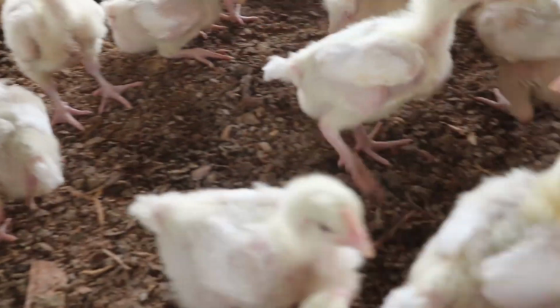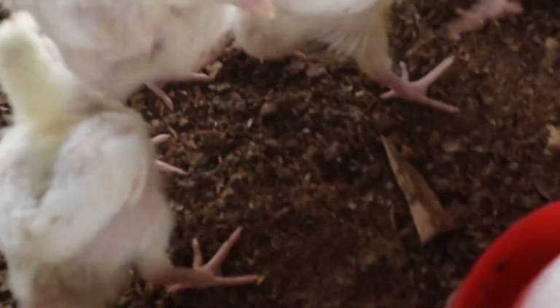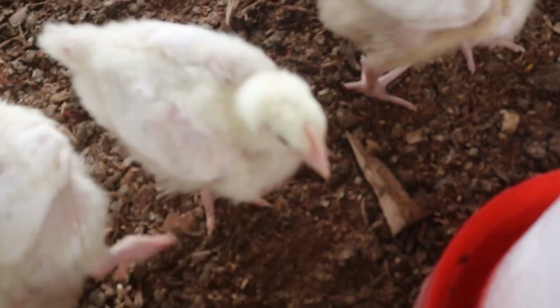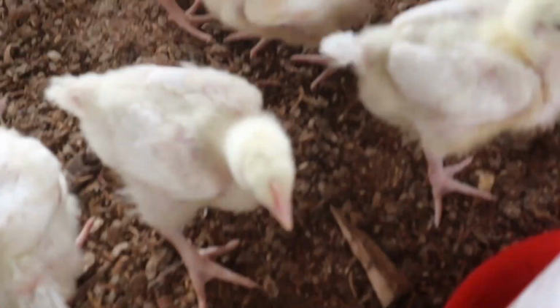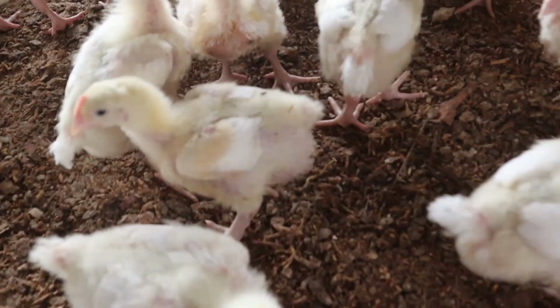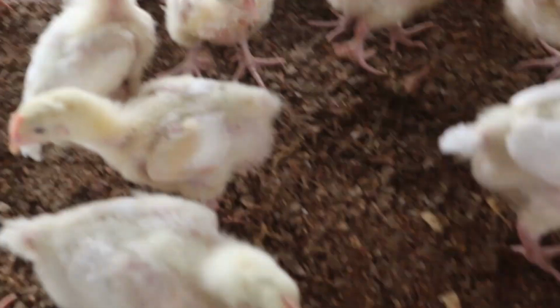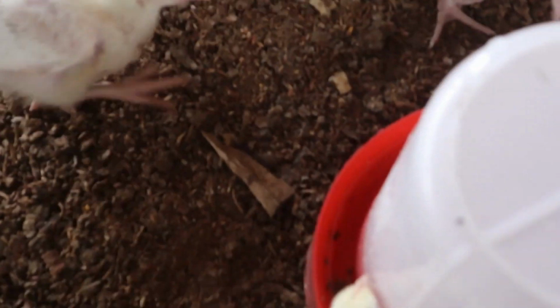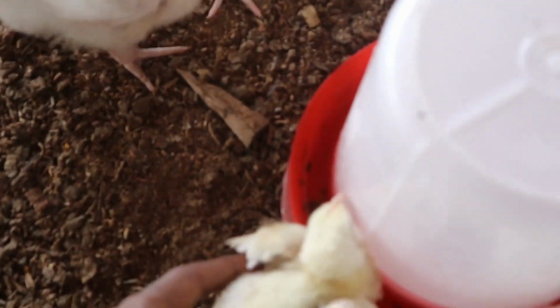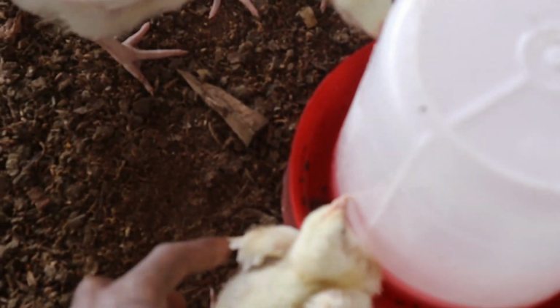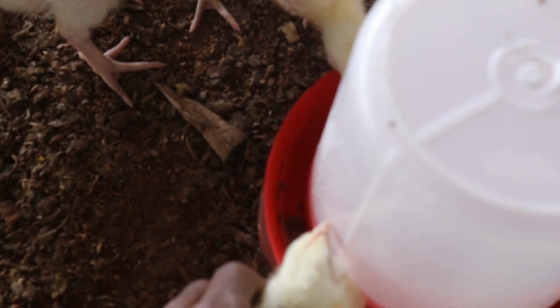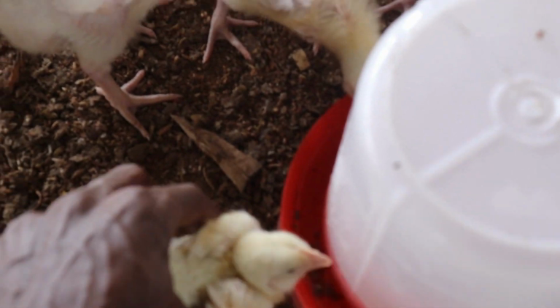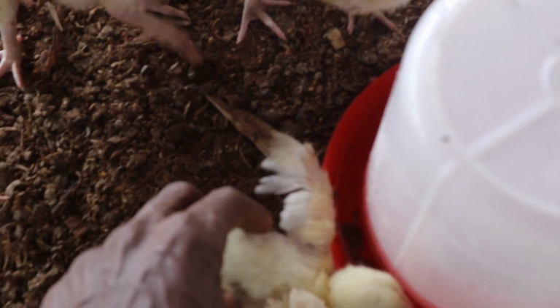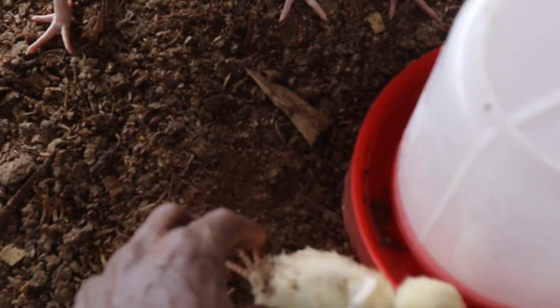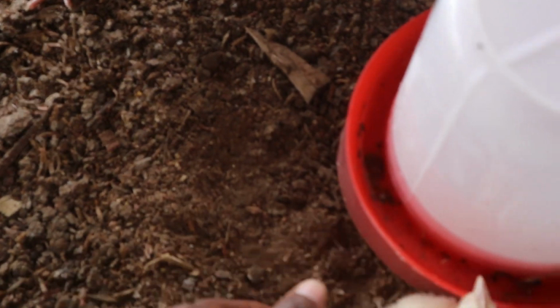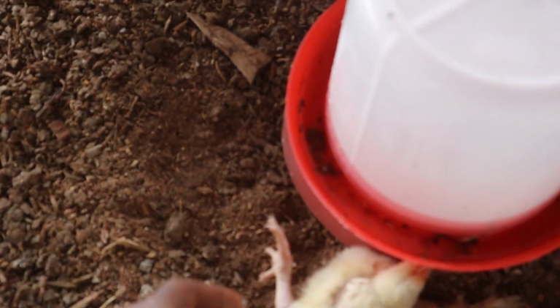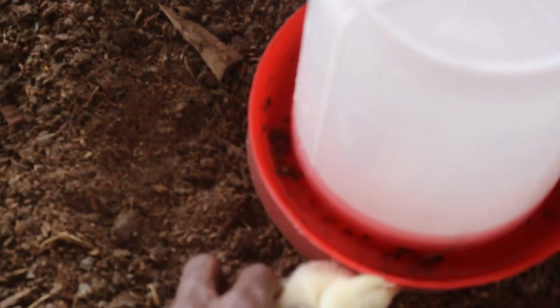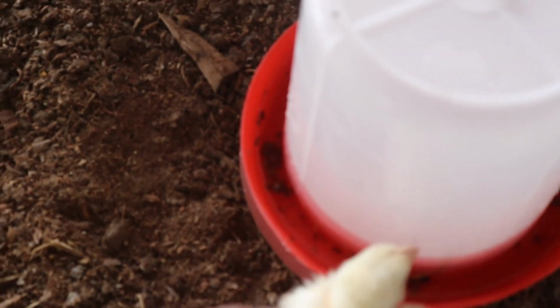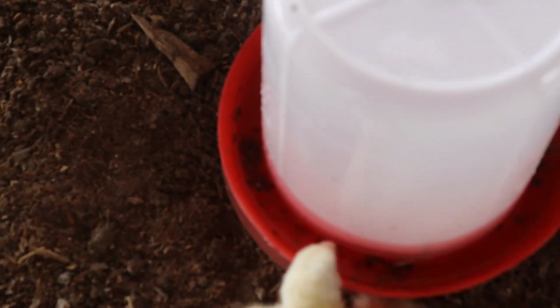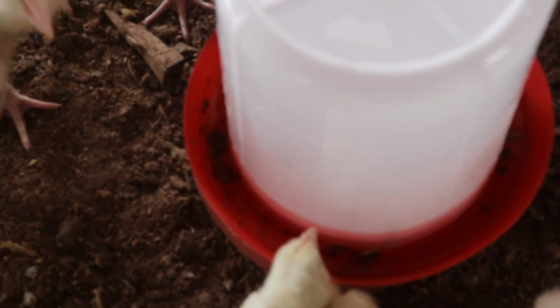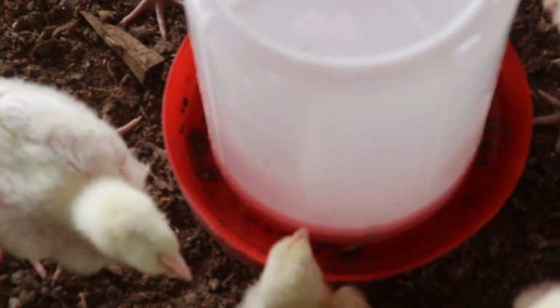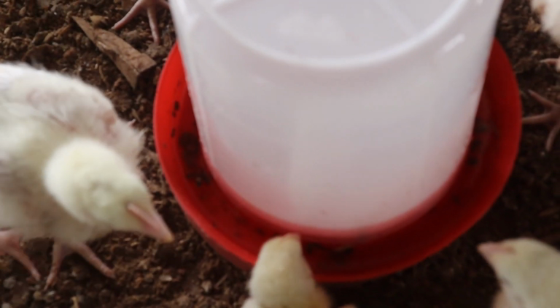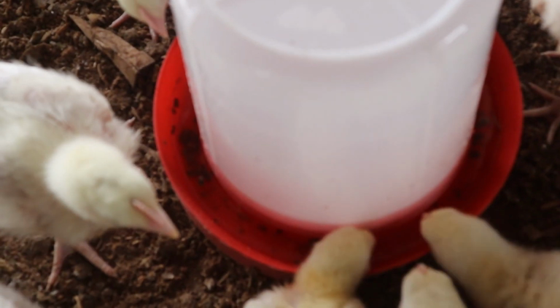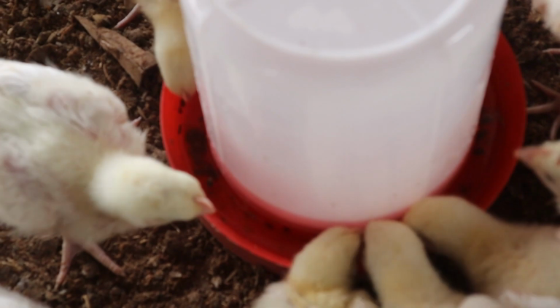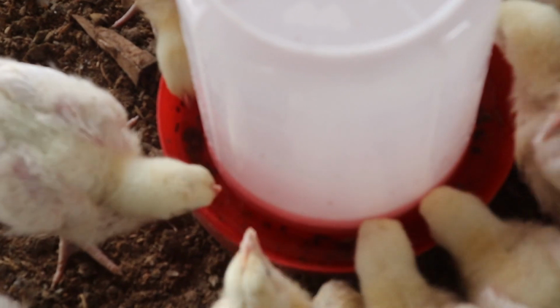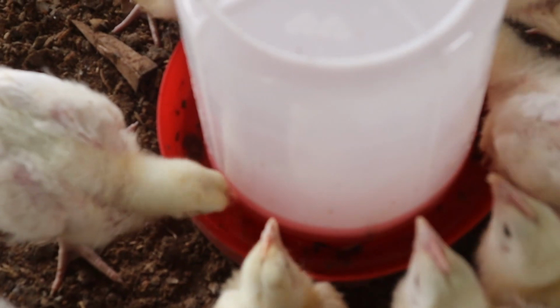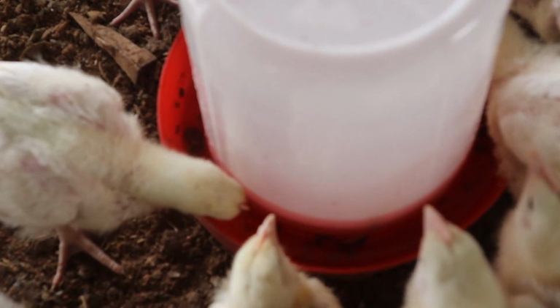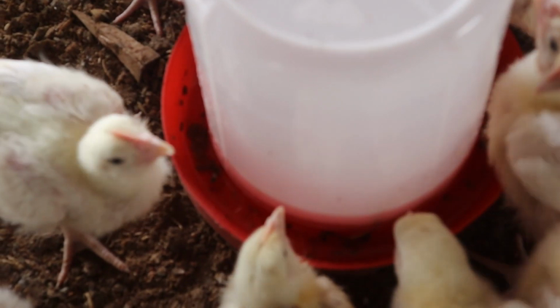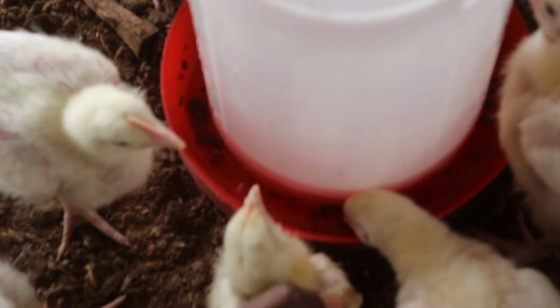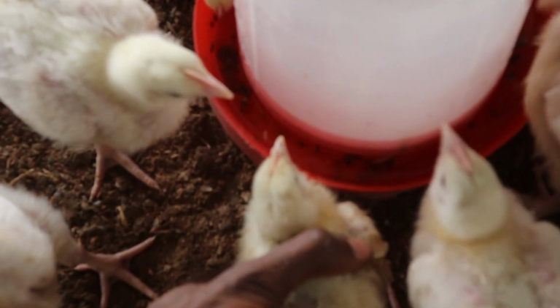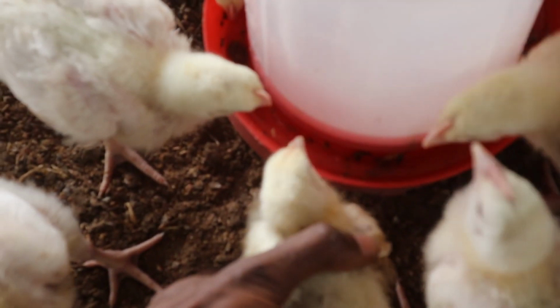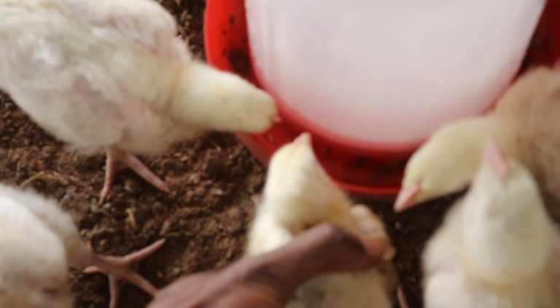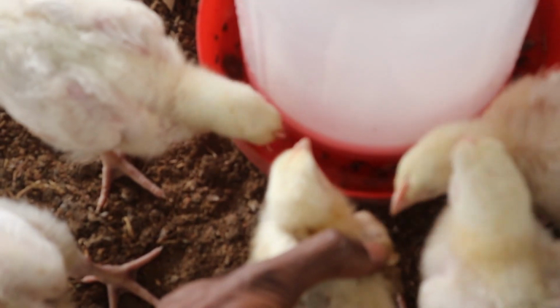The fourth point is movement. How the birds look when they are walking or running is an indicating factor. Do they stumble often or are they reluctant to walk for very long? Also look out for whether they appear off balance.